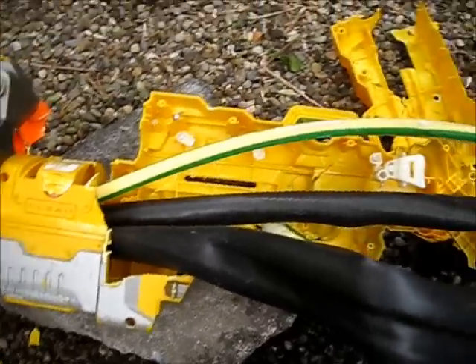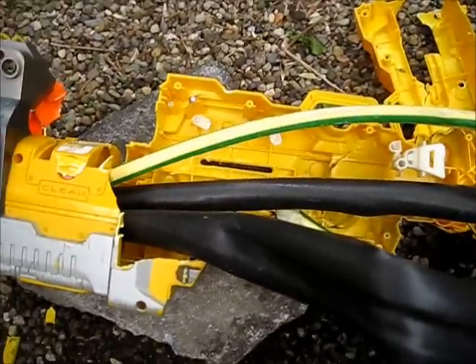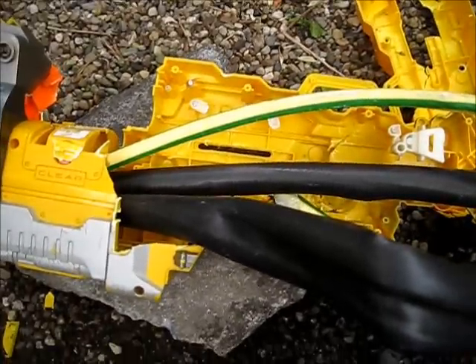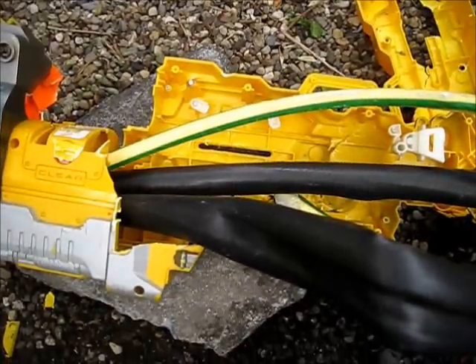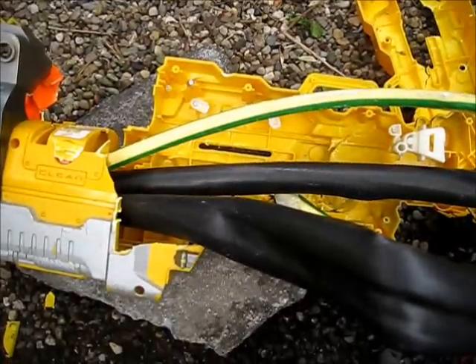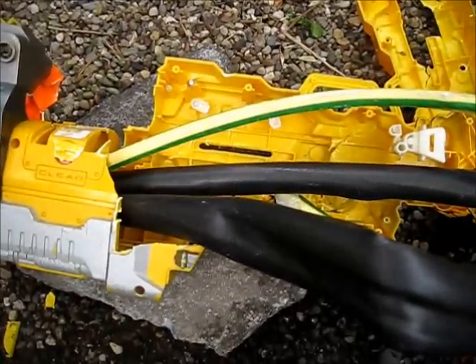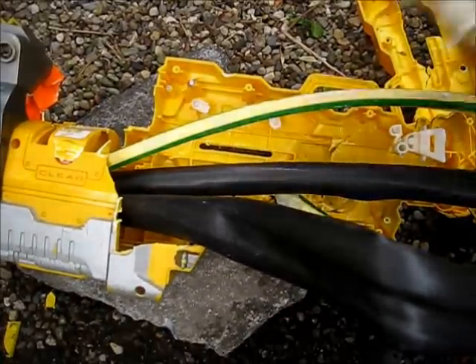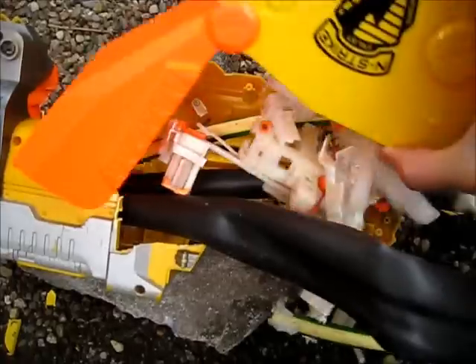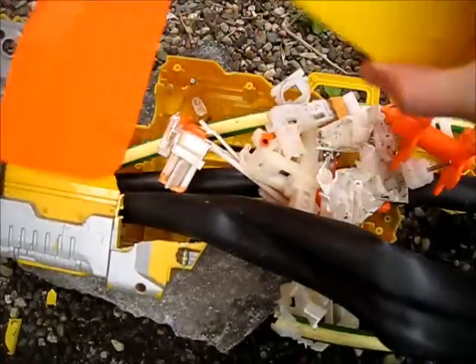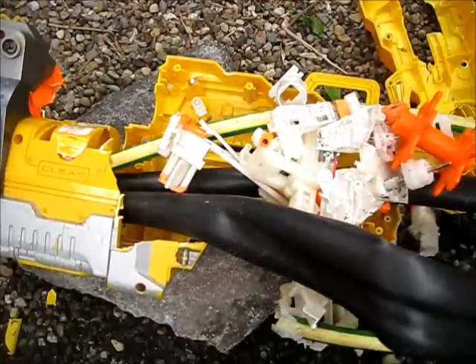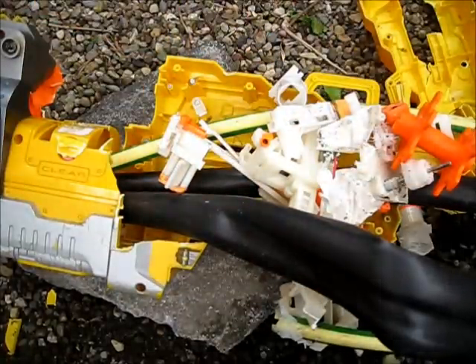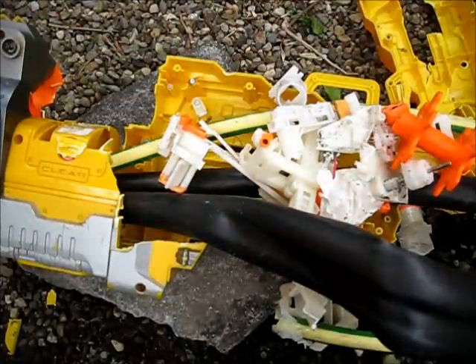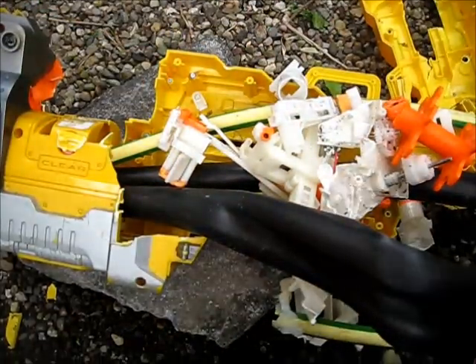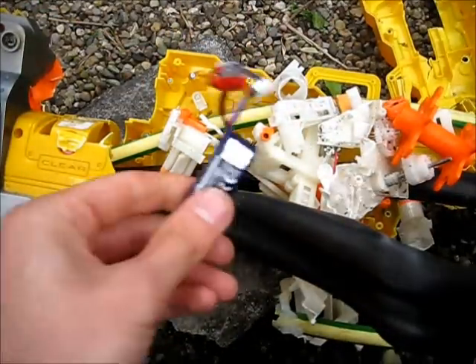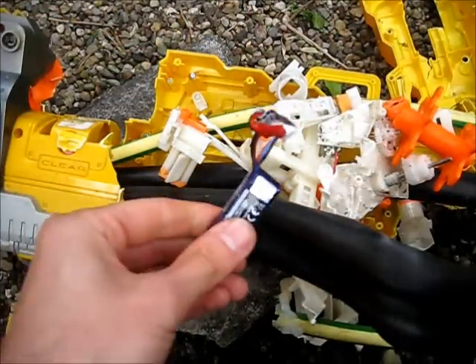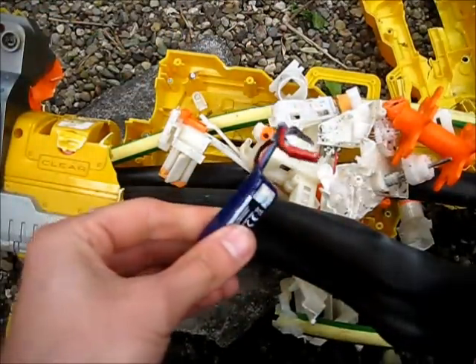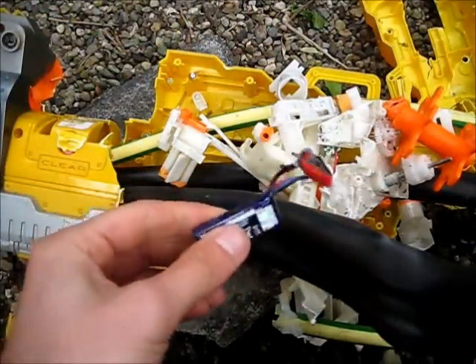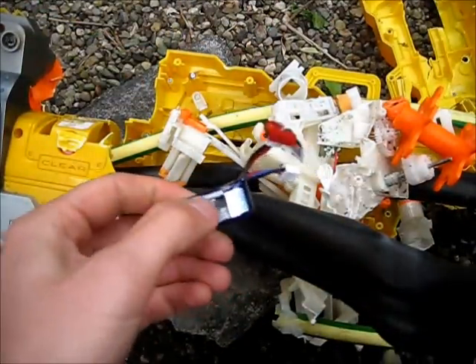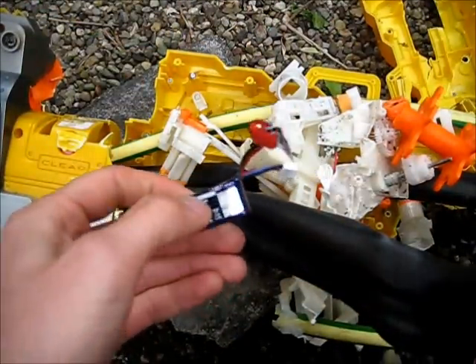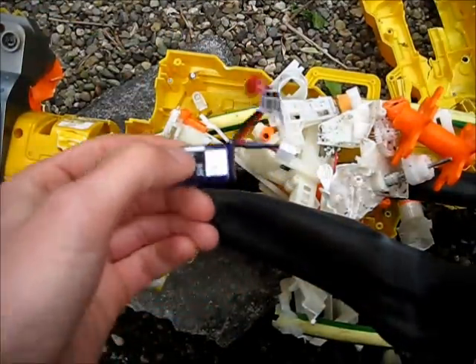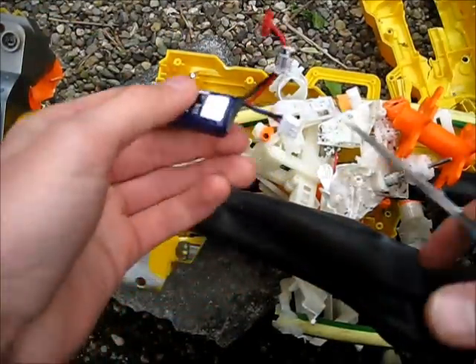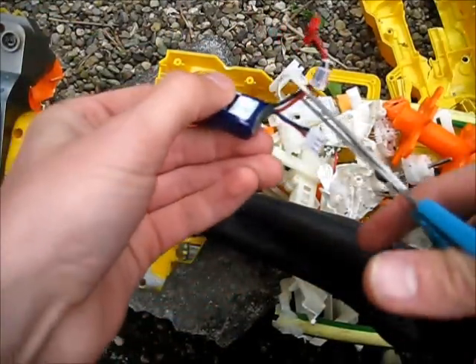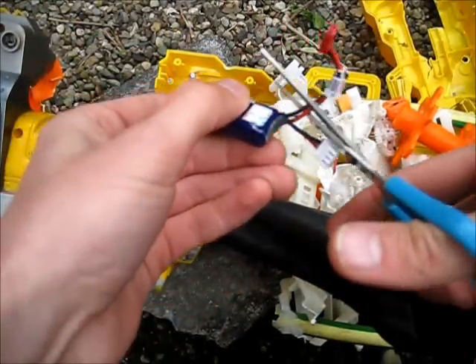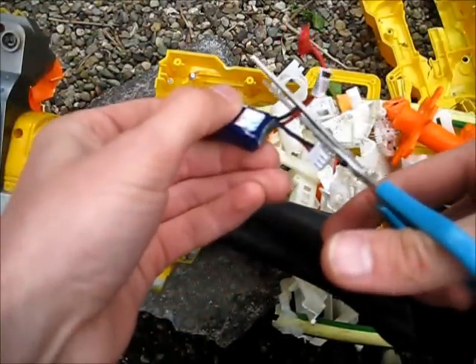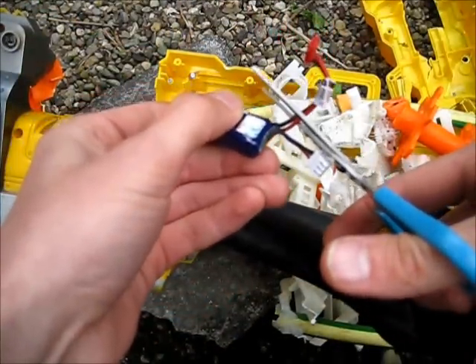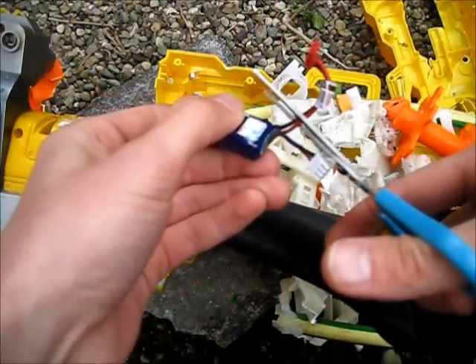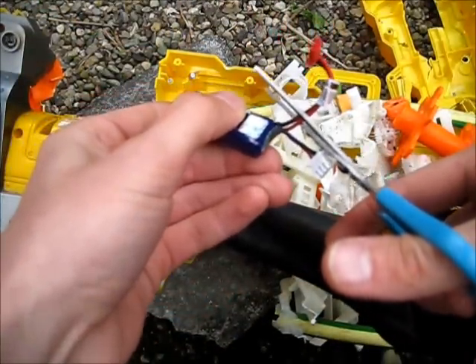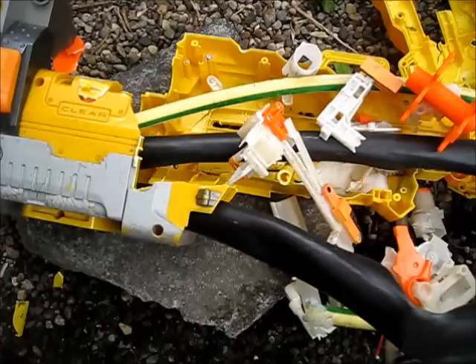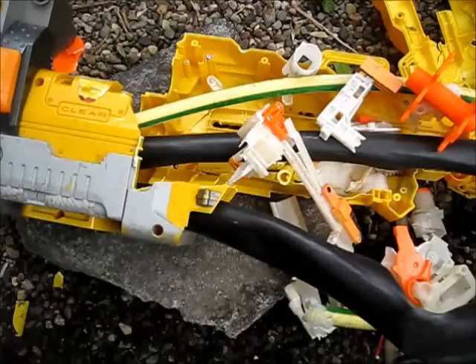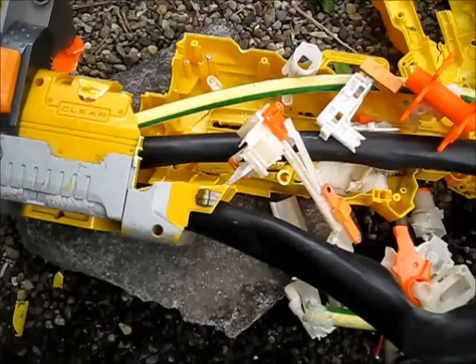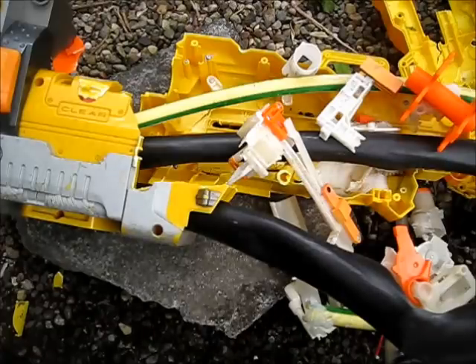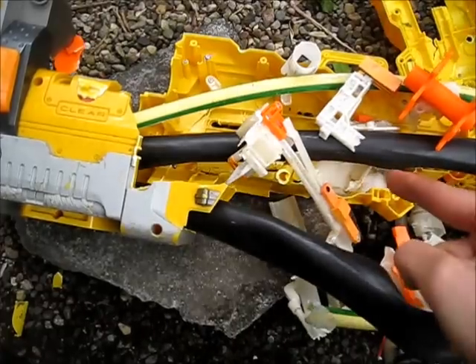Now we're going to put some of the bits back in. Next we need a lipo. Cut it right here so that you can connect it in. Wire it in there.